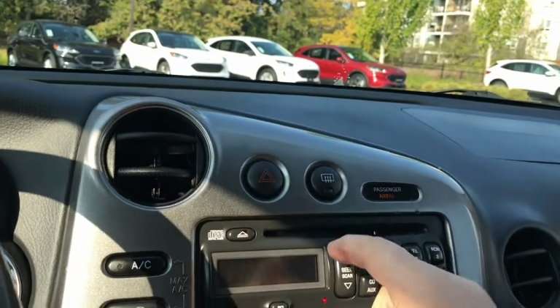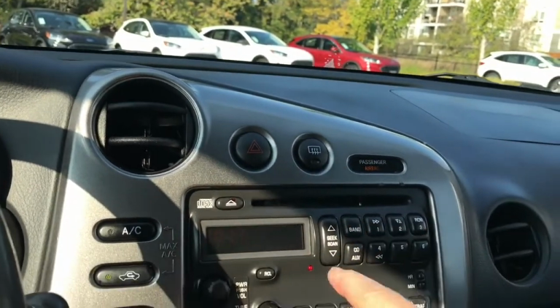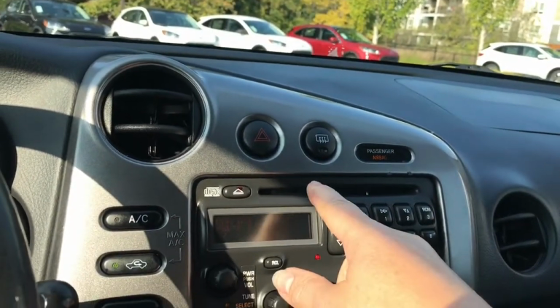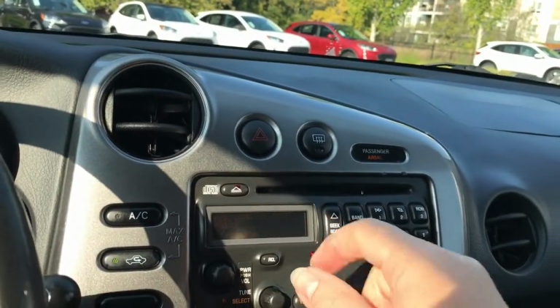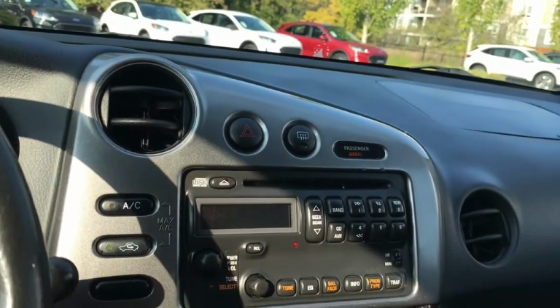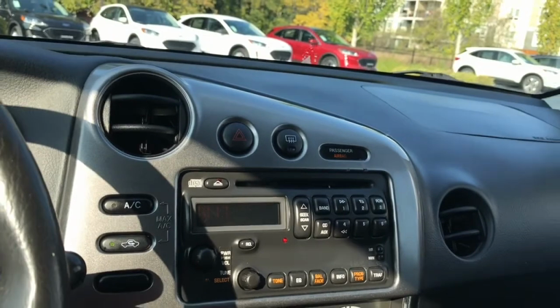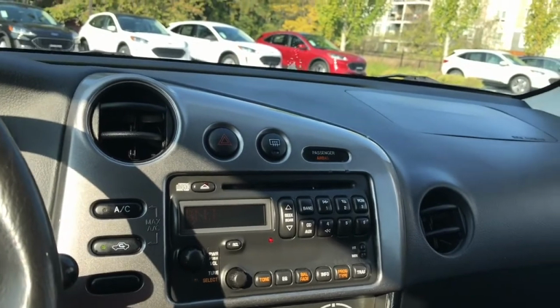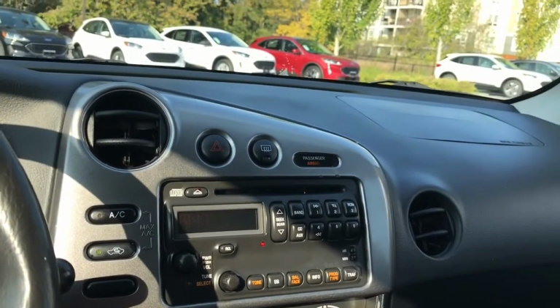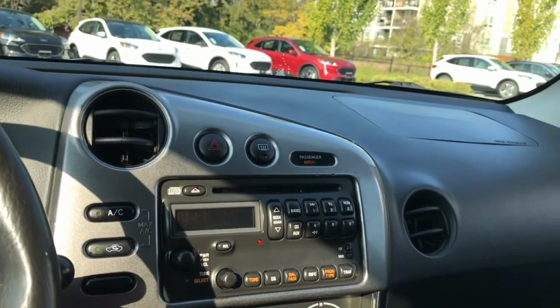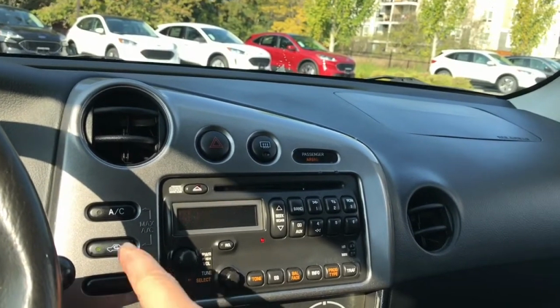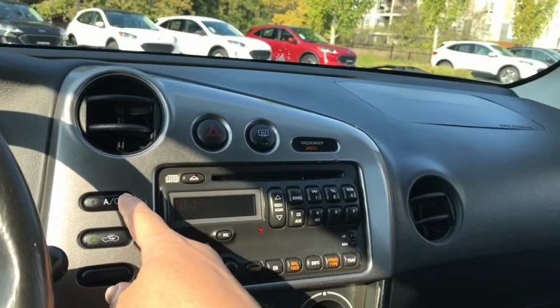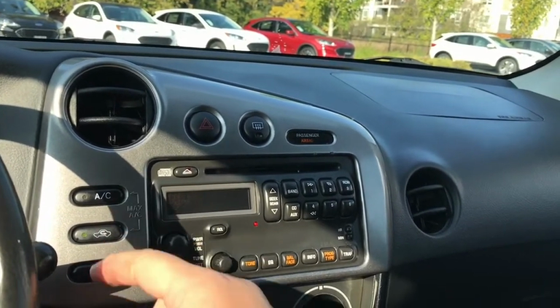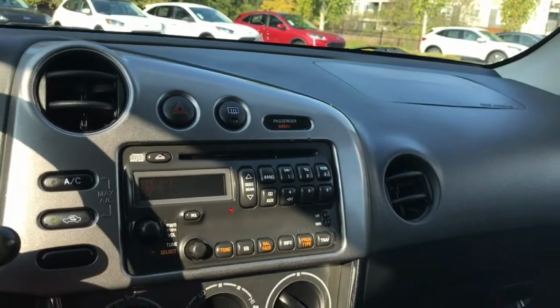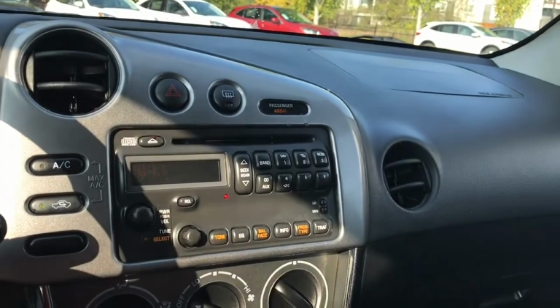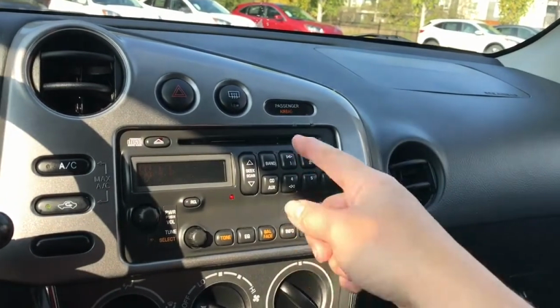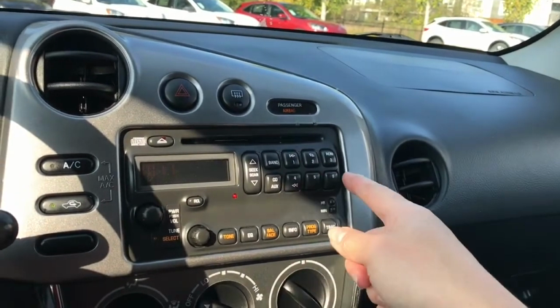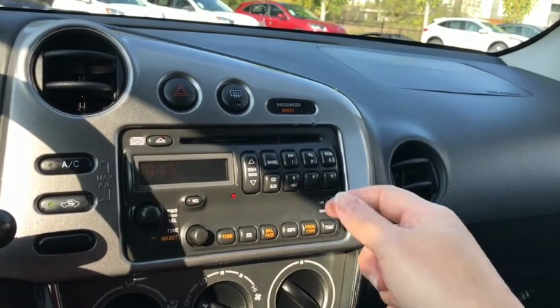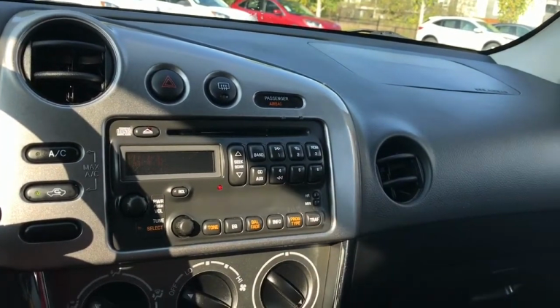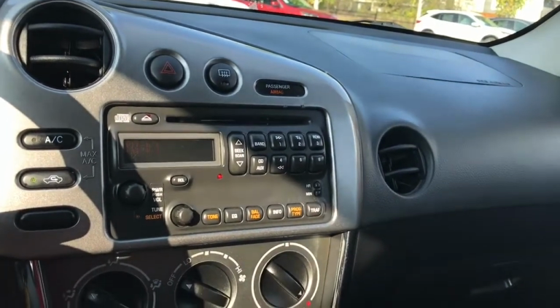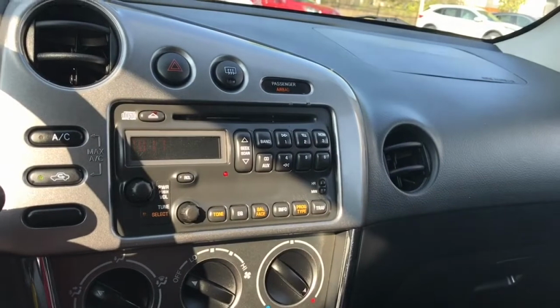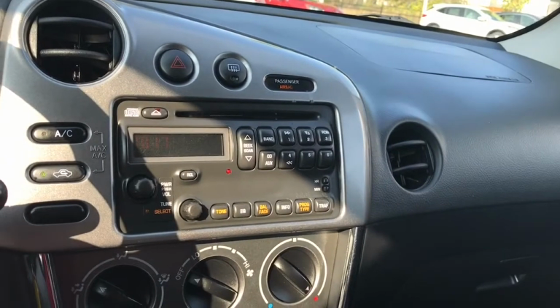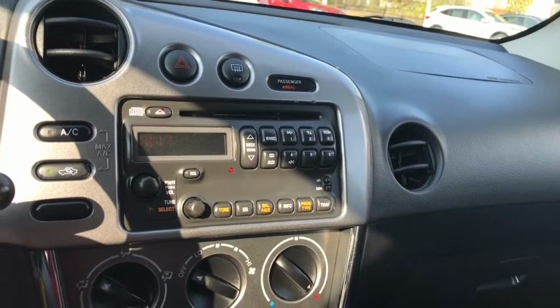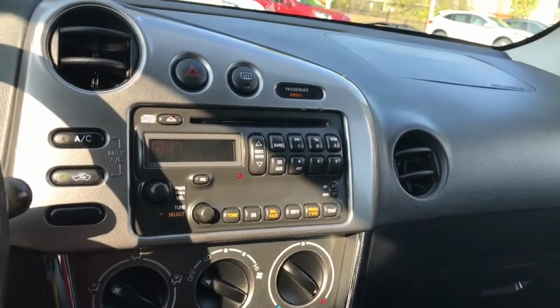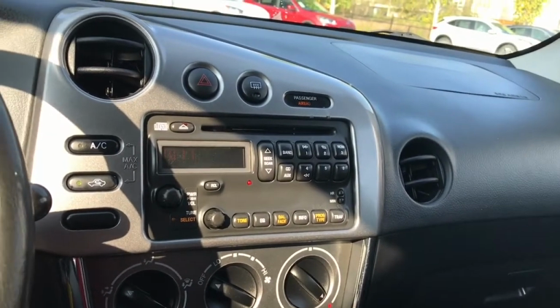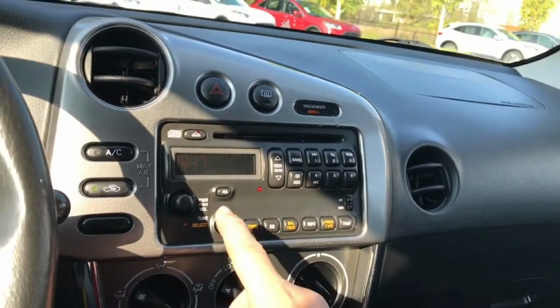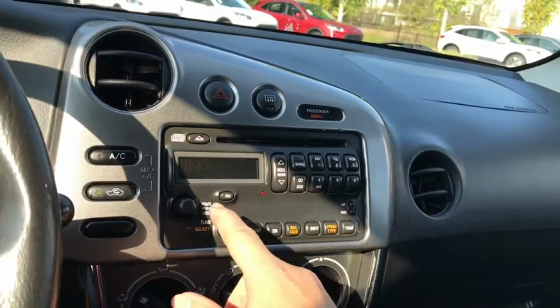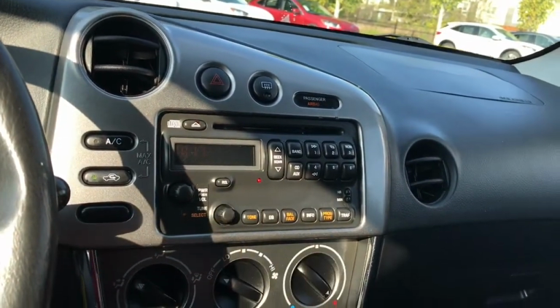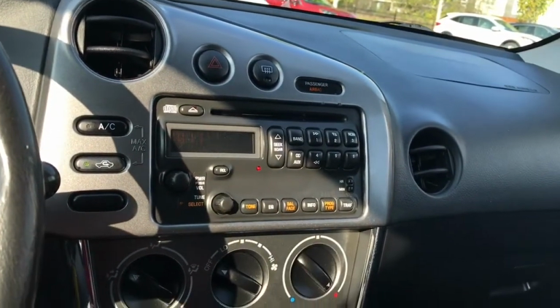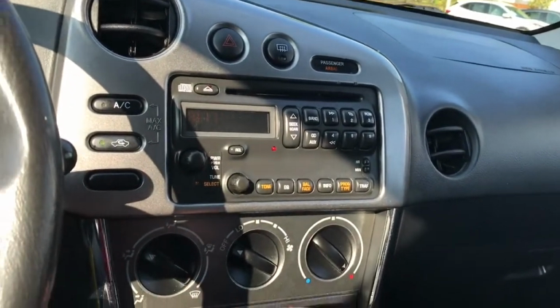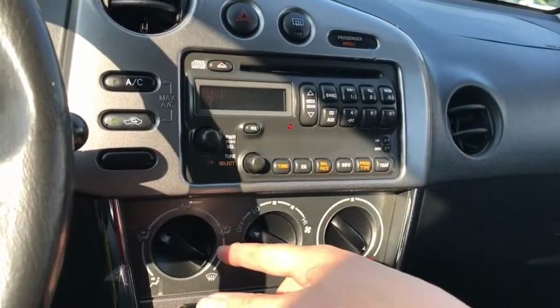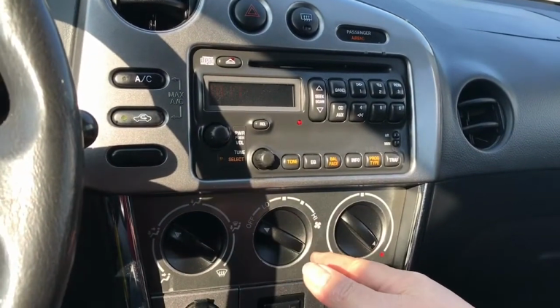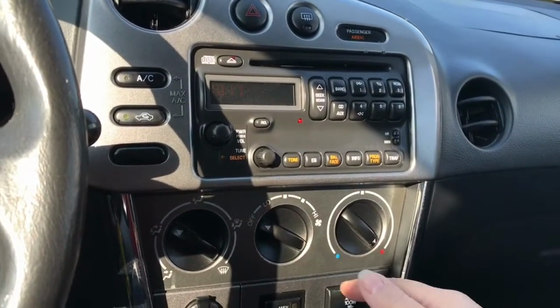There's your front defrost and a CD player. You also have AM/FM. There's your AC, and then your controls for the band and seeking your channels, as well as your volume.